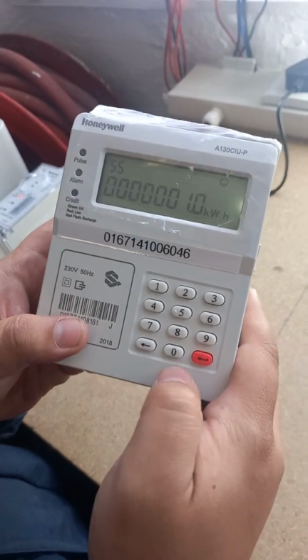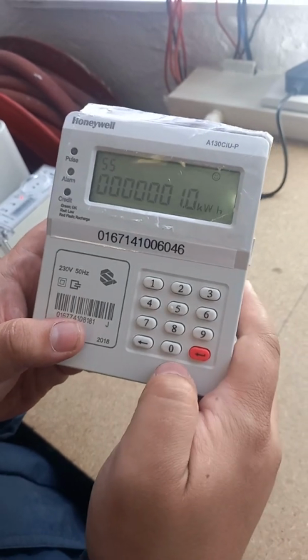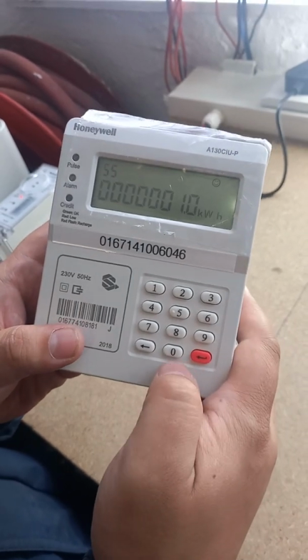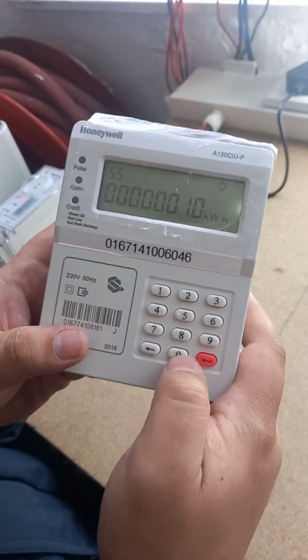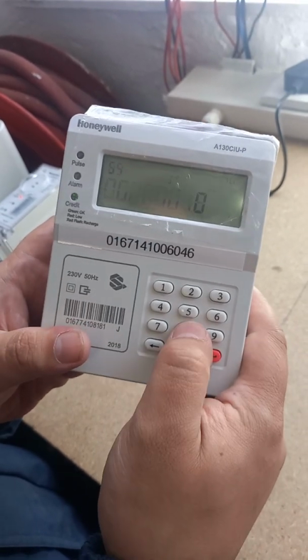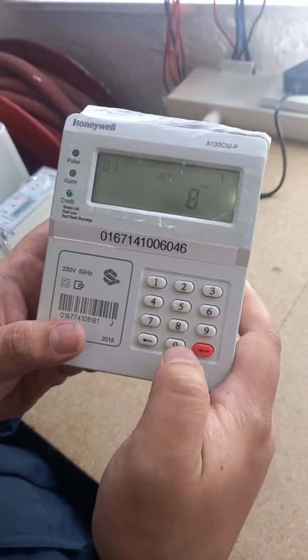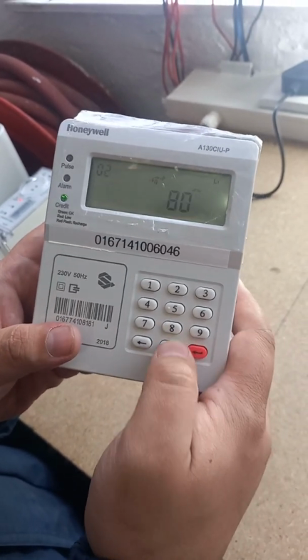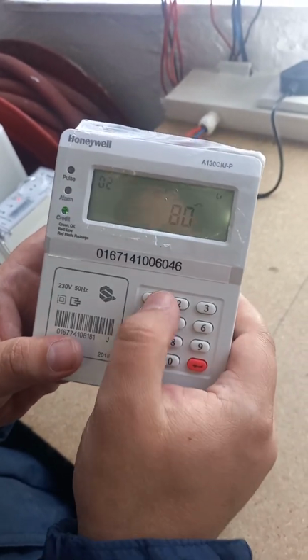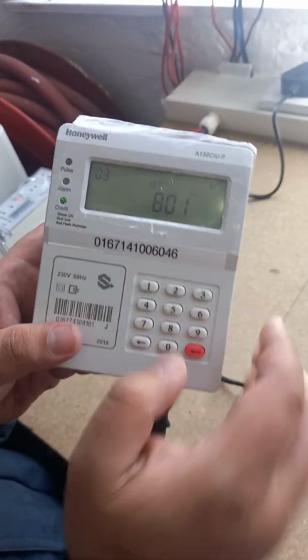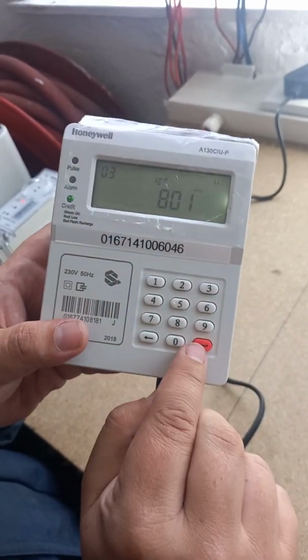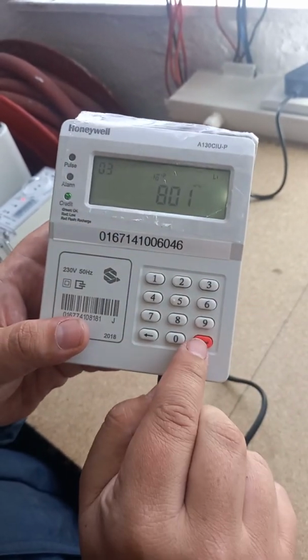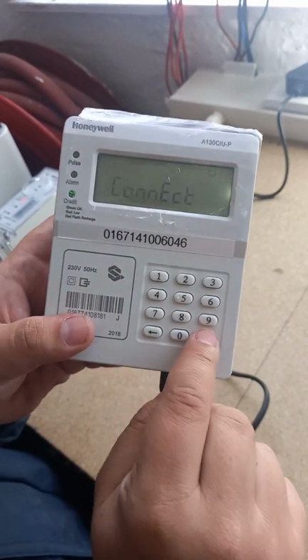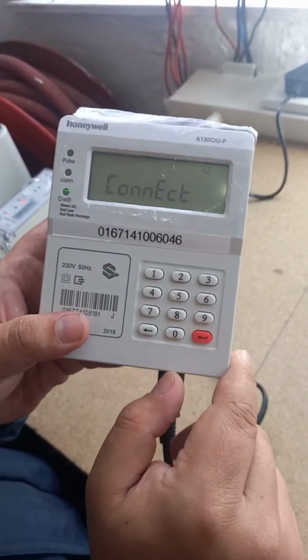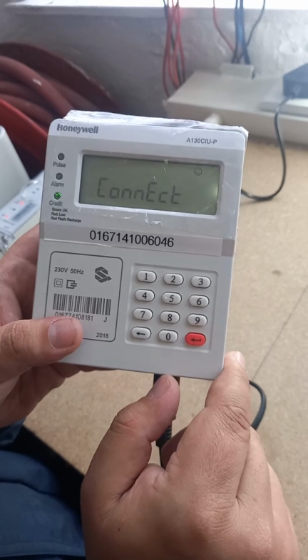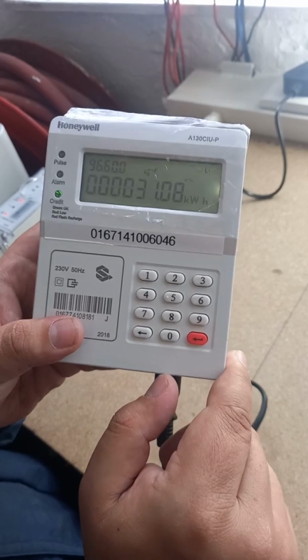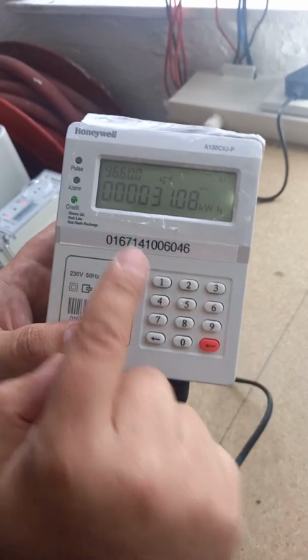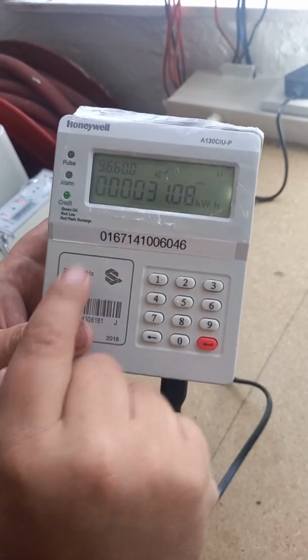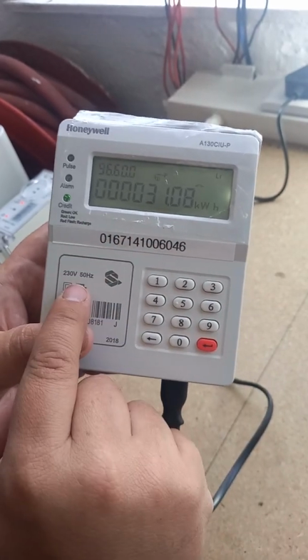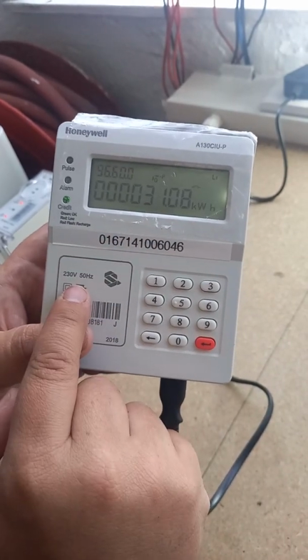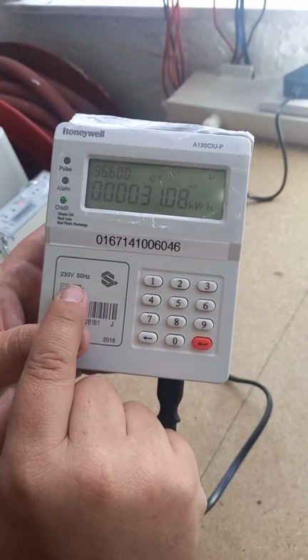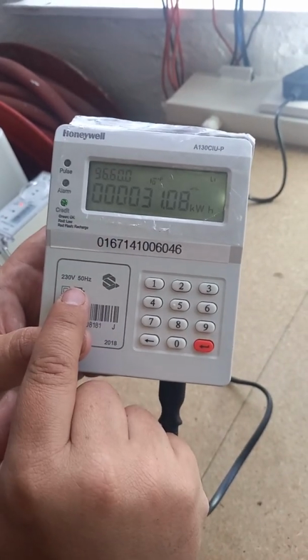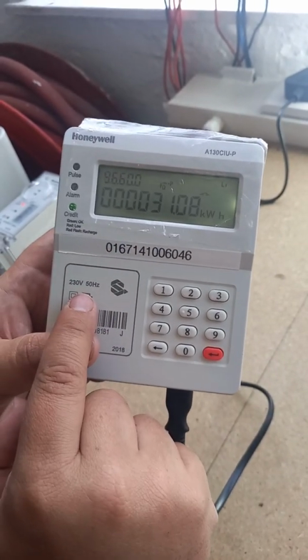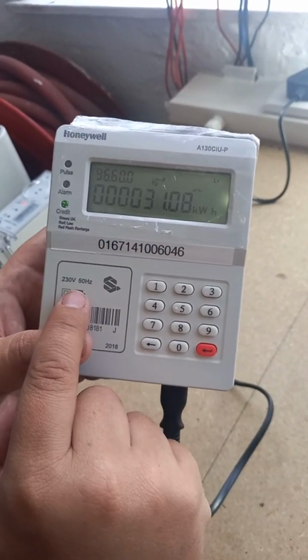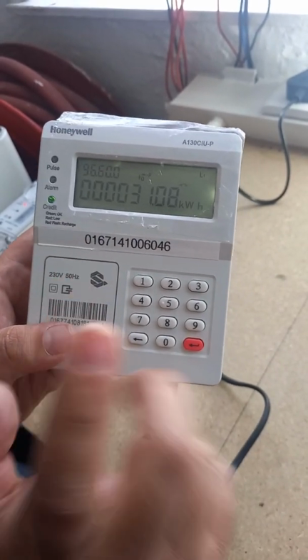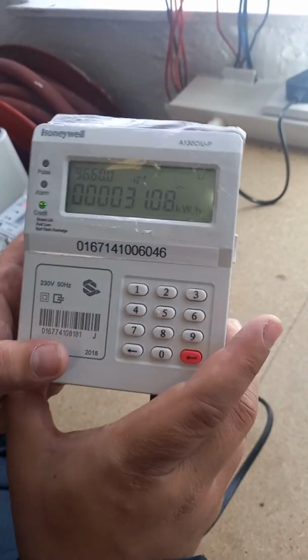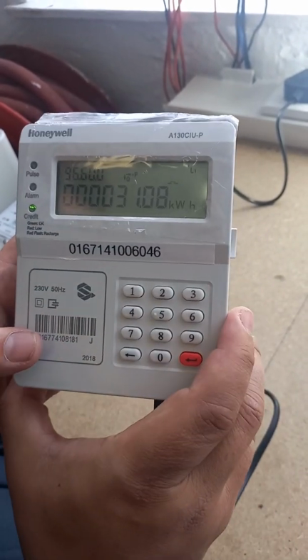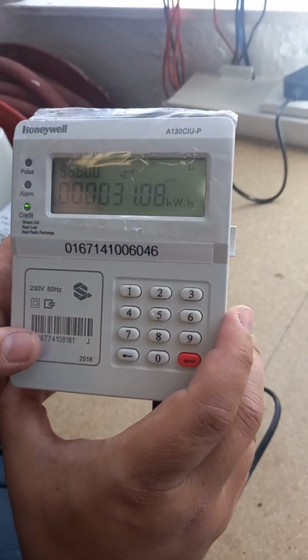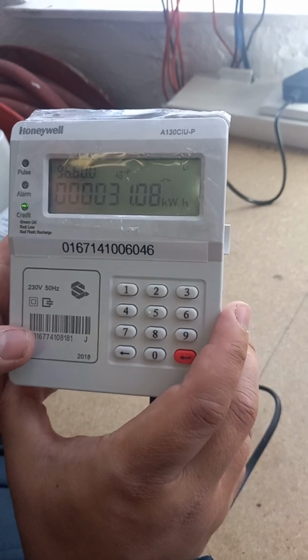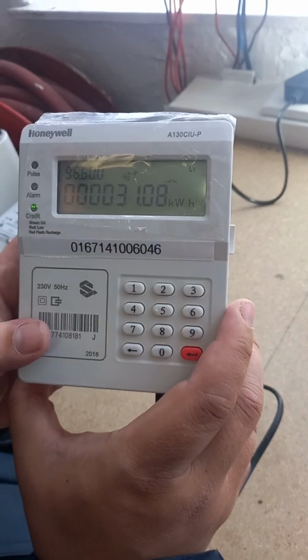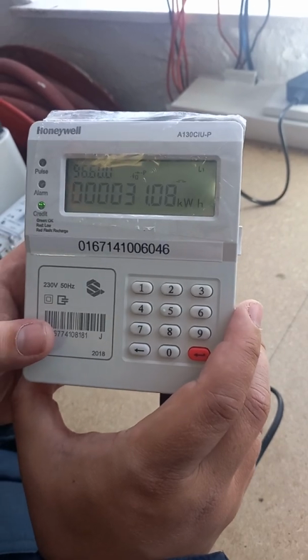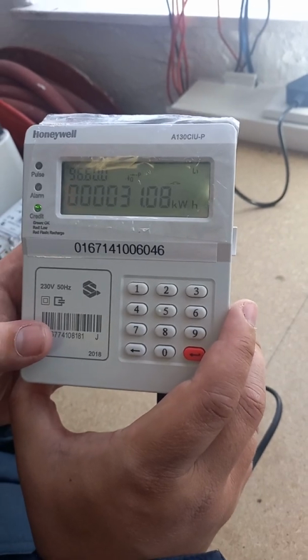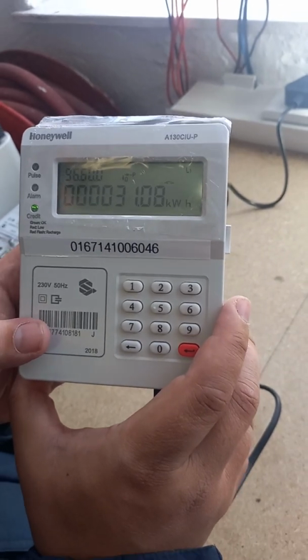Now if you want to check your balance, press 801 and then enter on the bottom right. There's your balance — 31.08 kilowatts. And that is the Honeywell PLC unit.